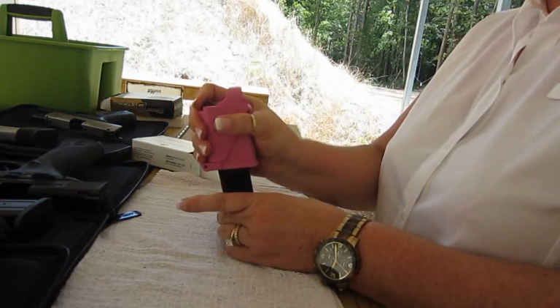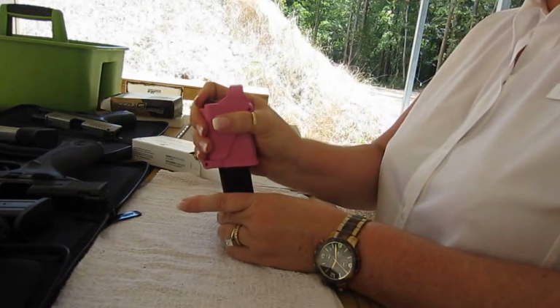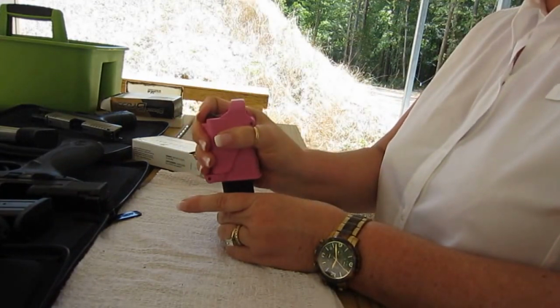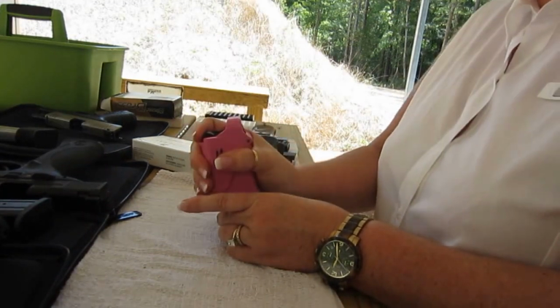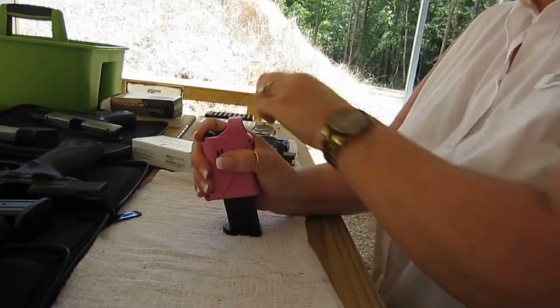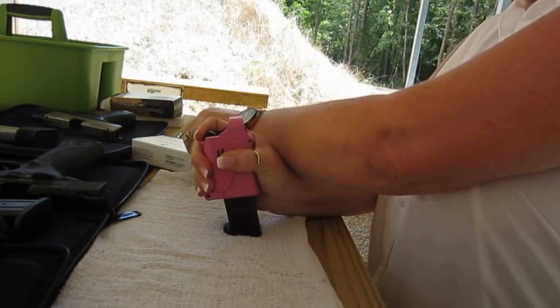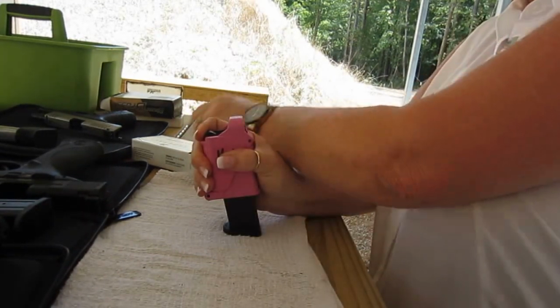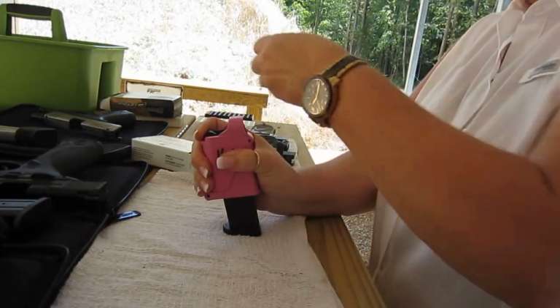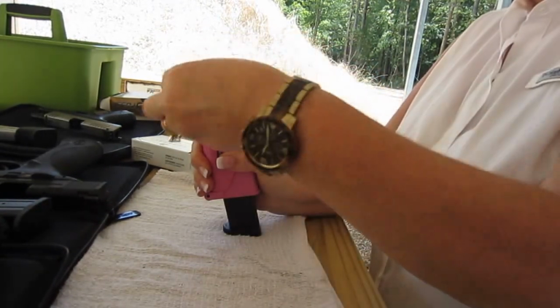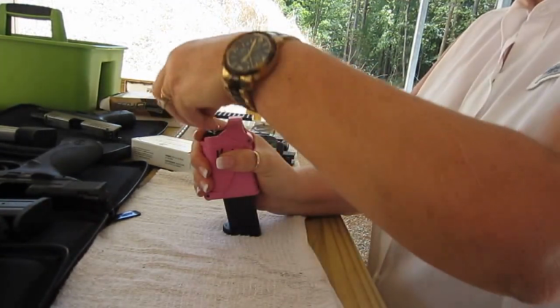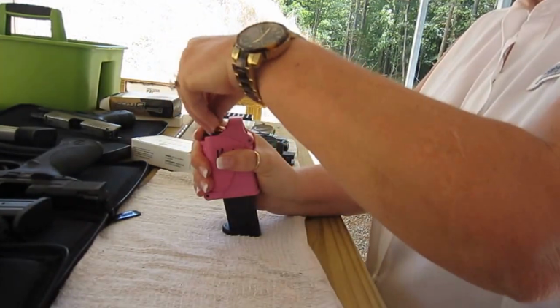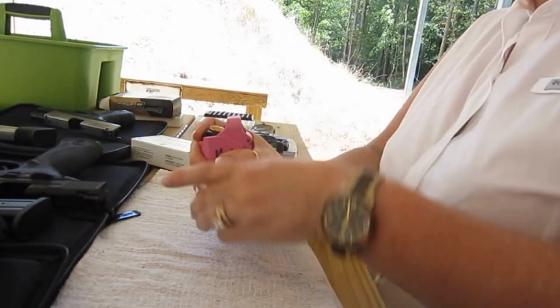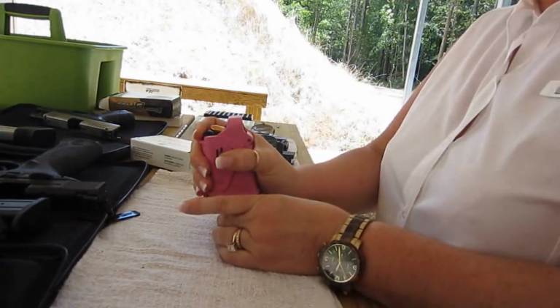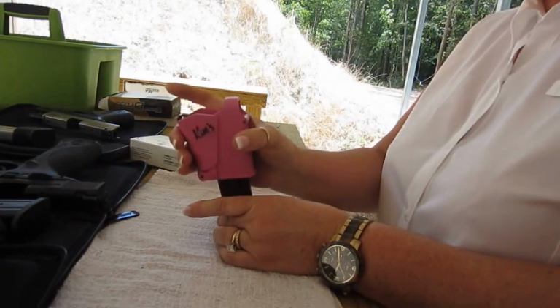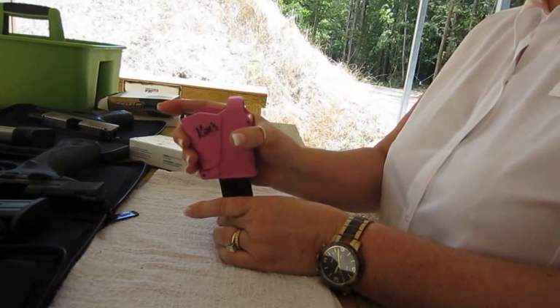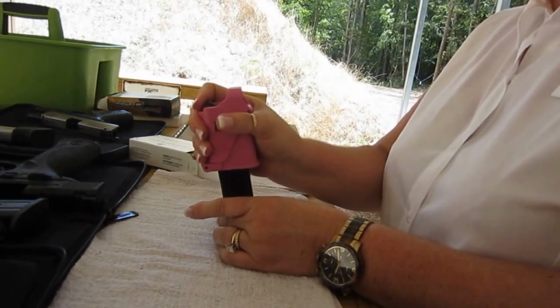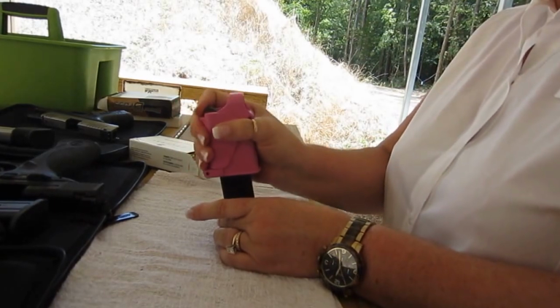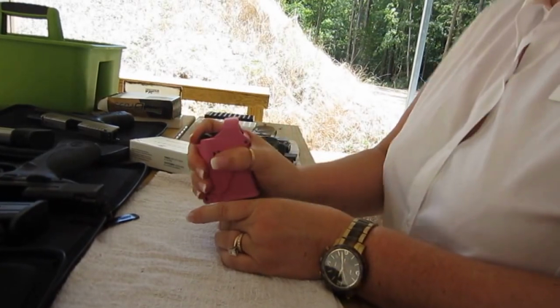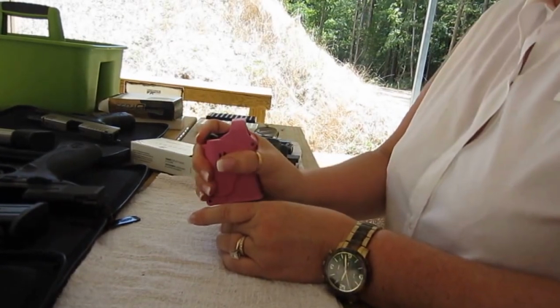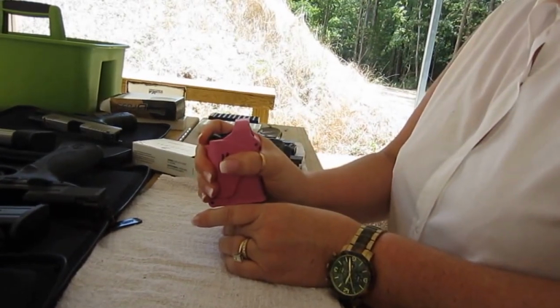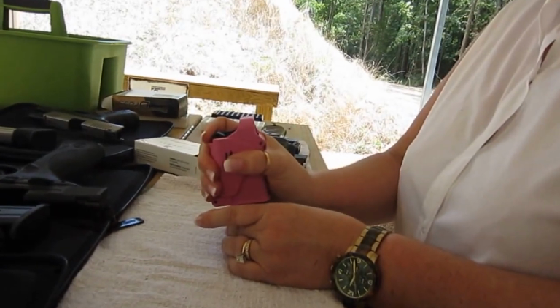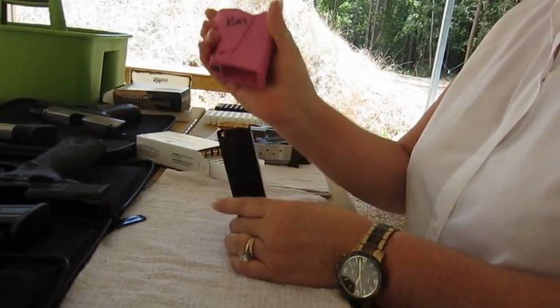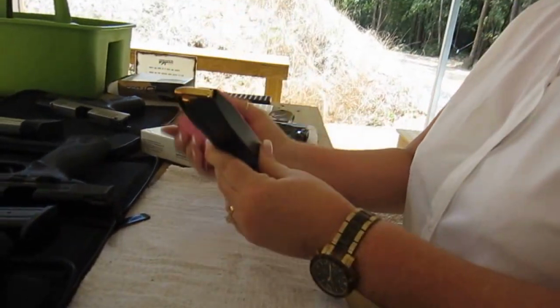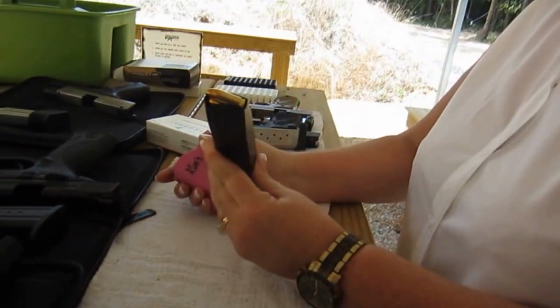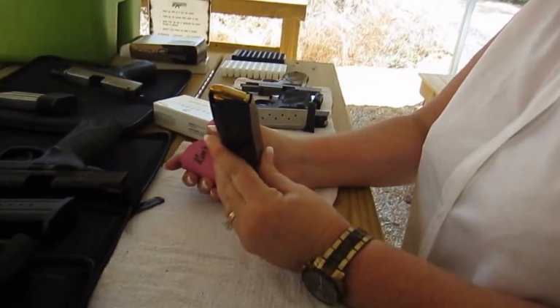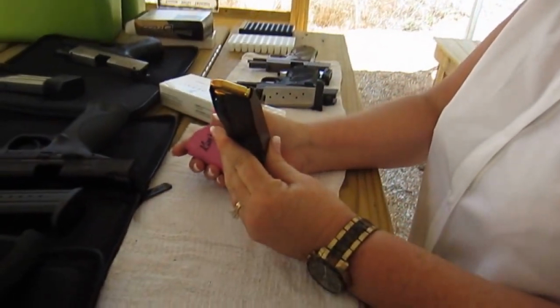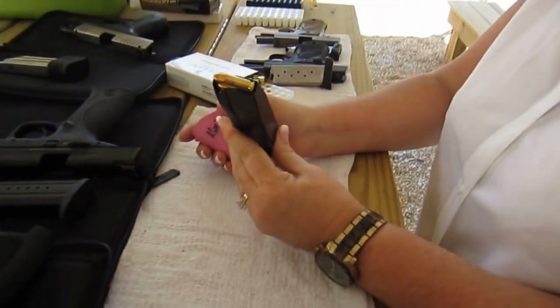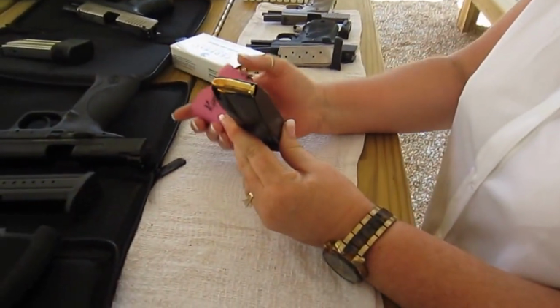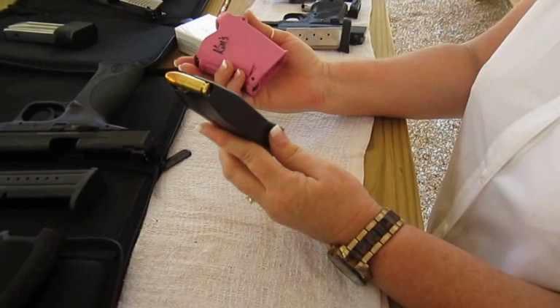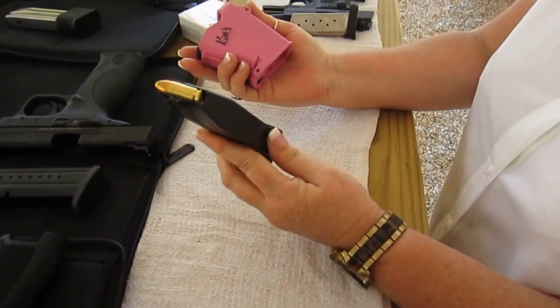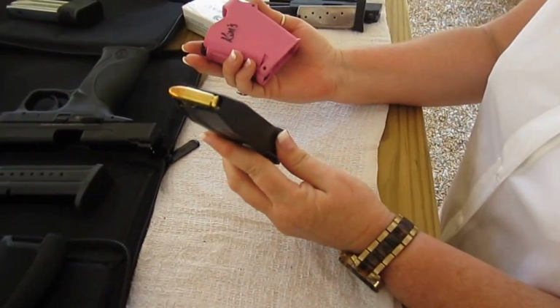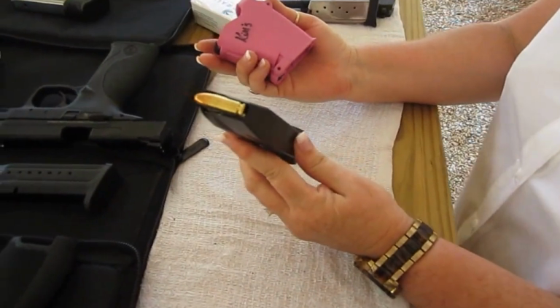Squeeze, push down, load your cartridge, let go. Squeeze, push down. There you go. How easy is that?